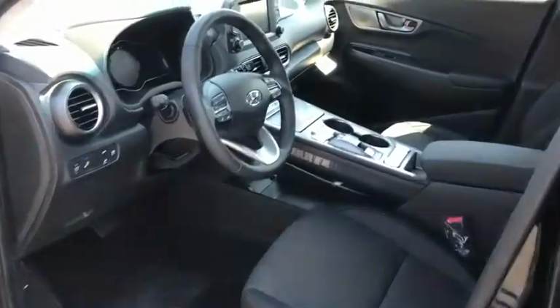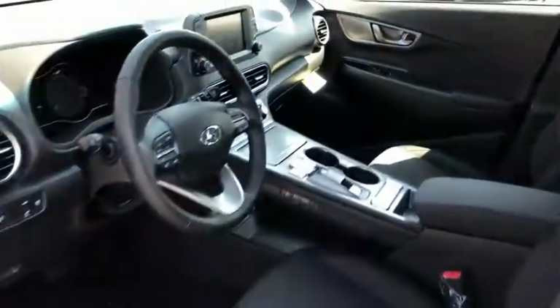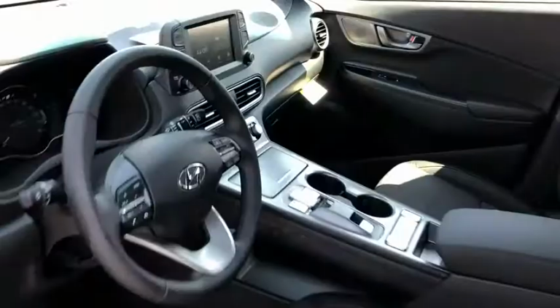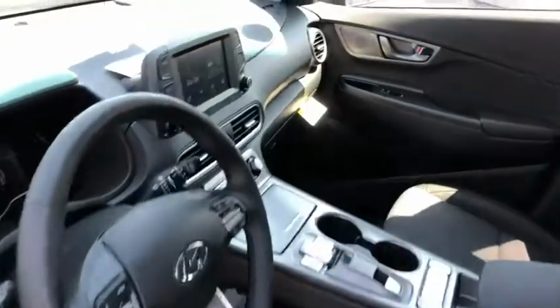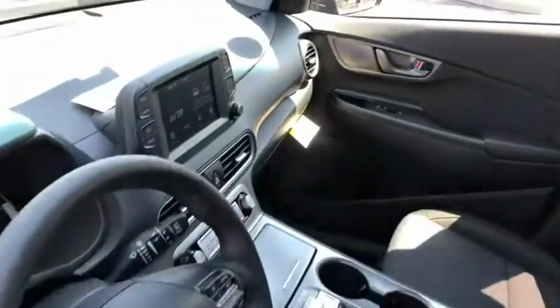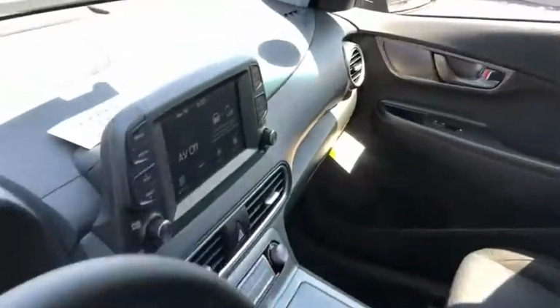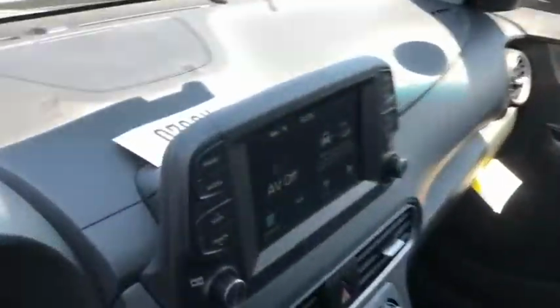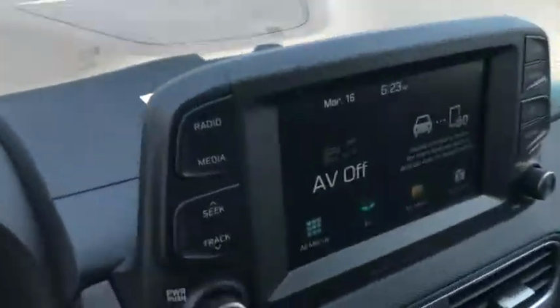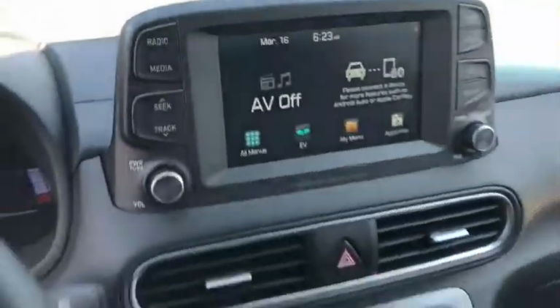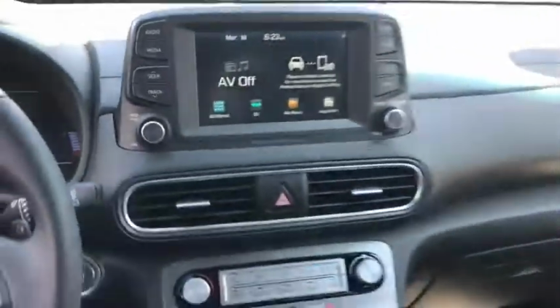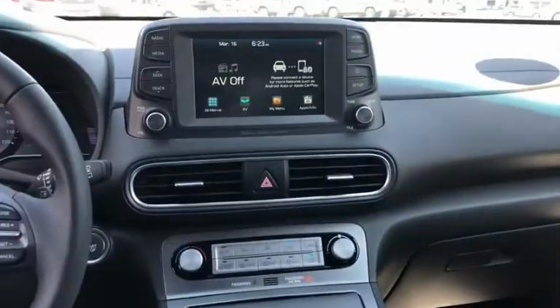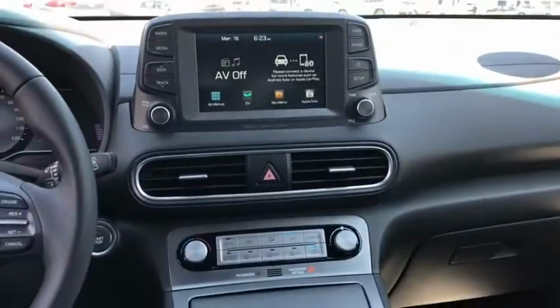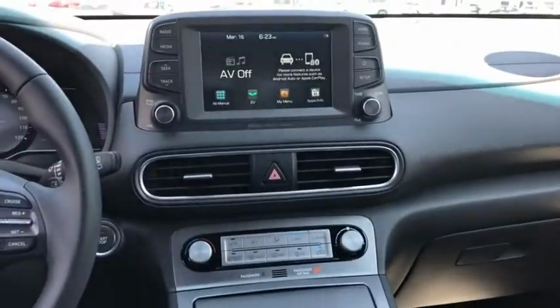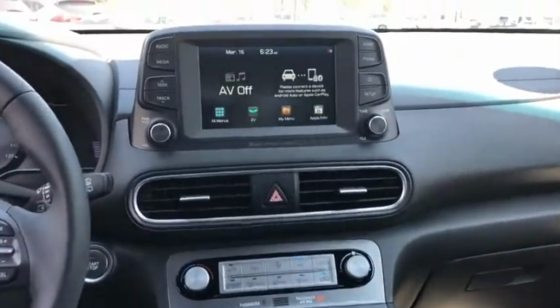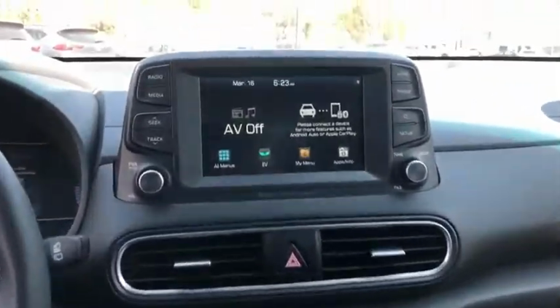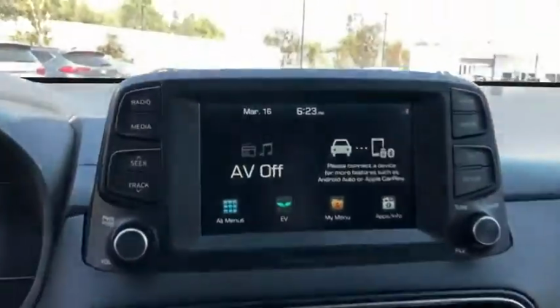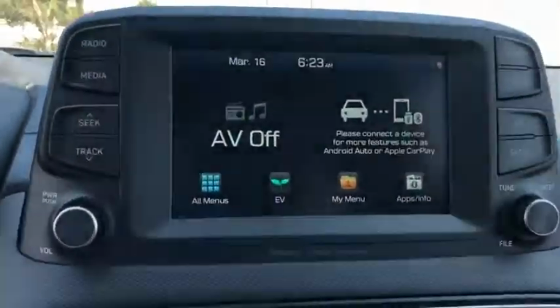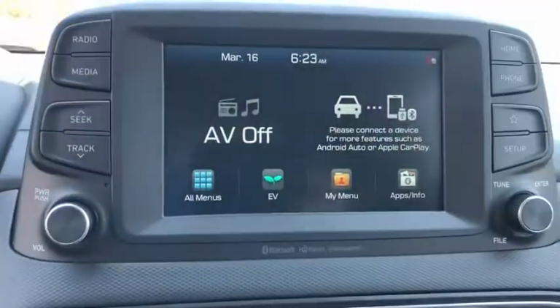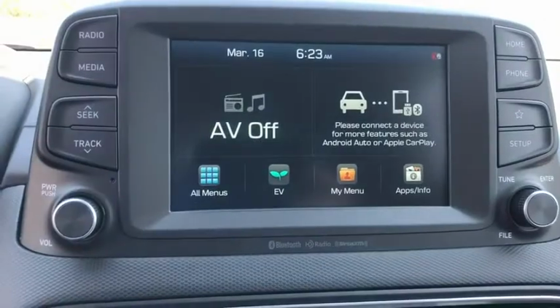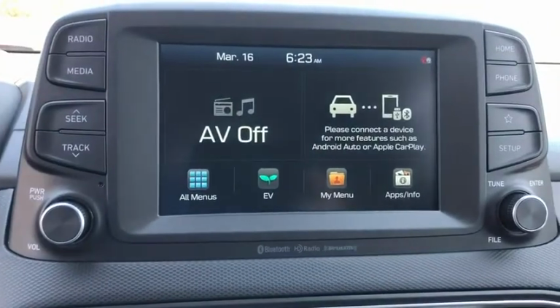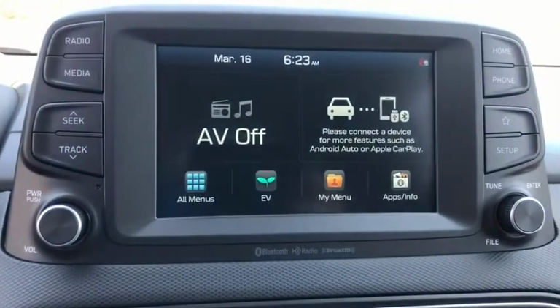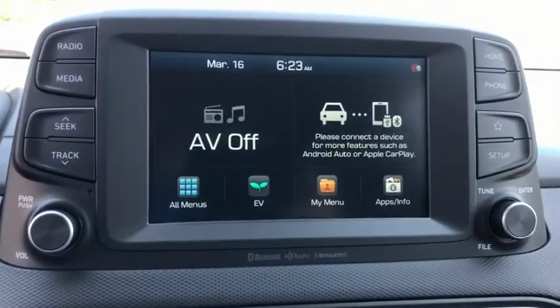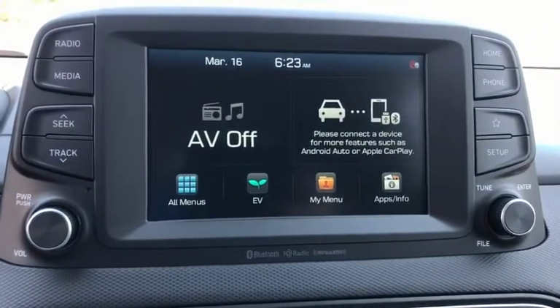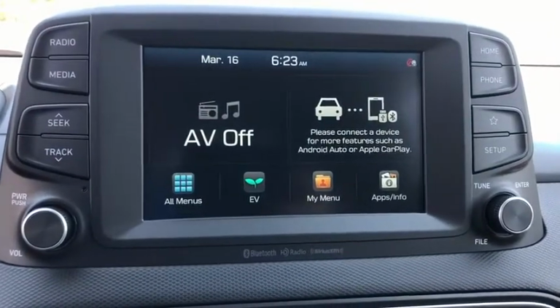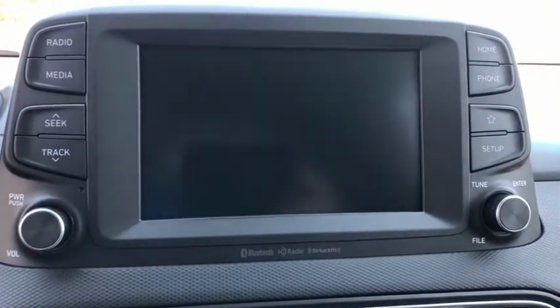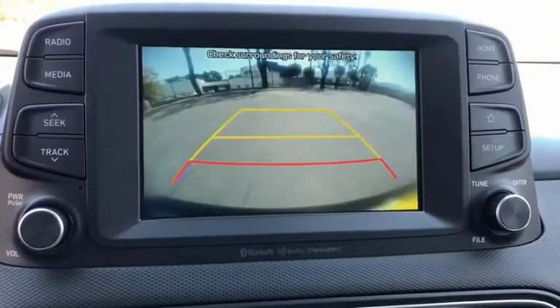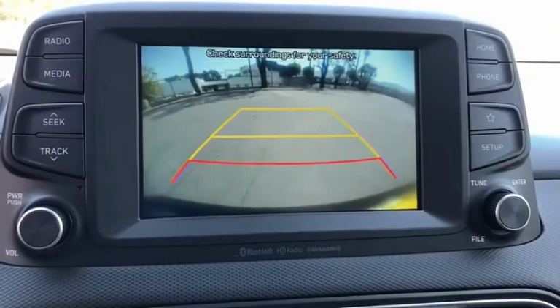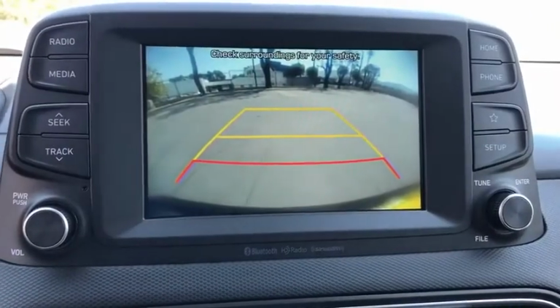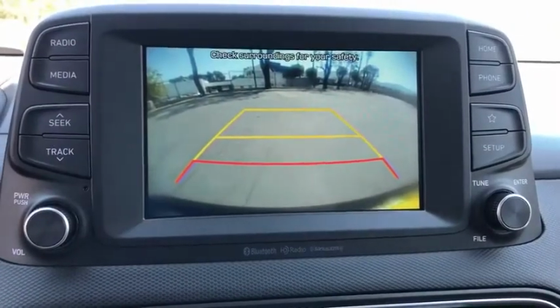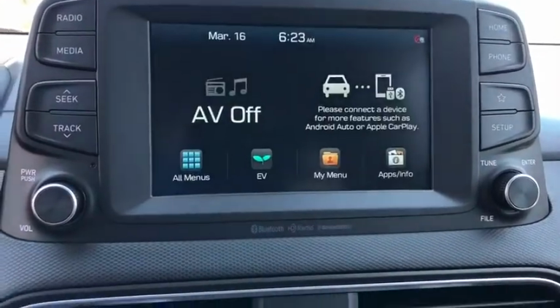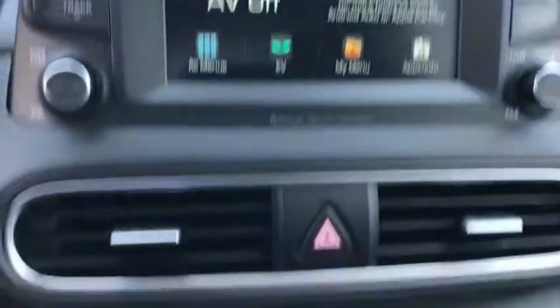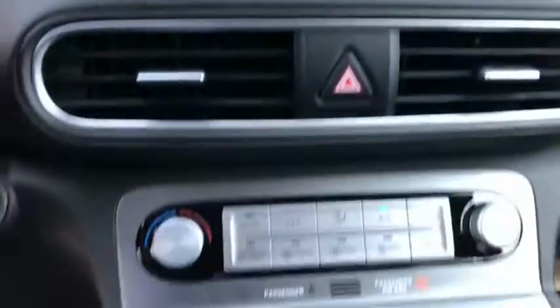Power windows, heated front seat, brake assist, carpeted floor mats, panic alarm, remote keyless entry, overhead console, cargo organizer, cloth seat trim.